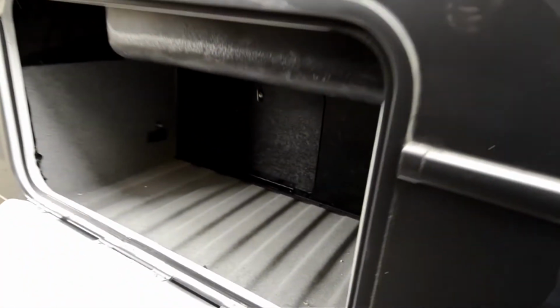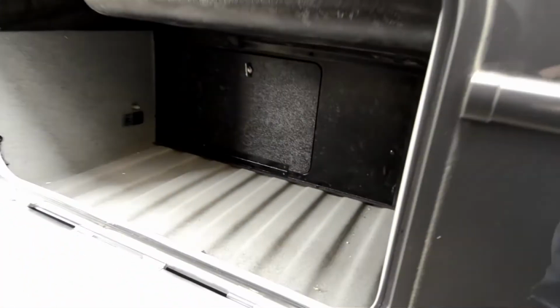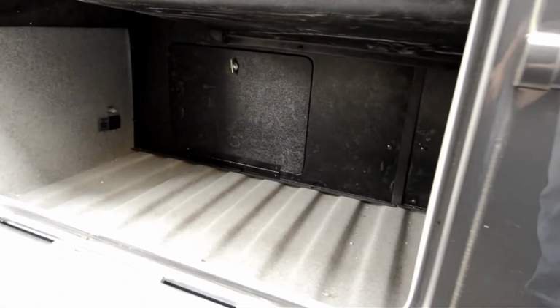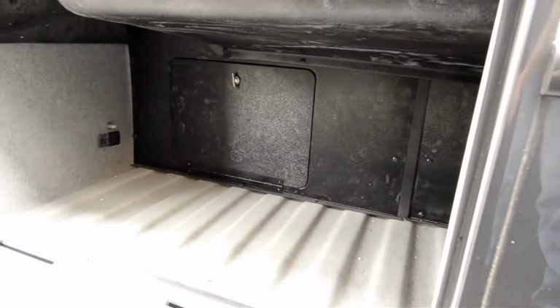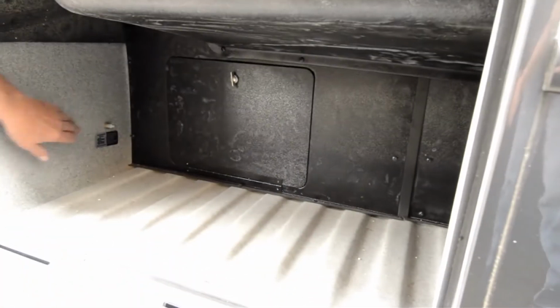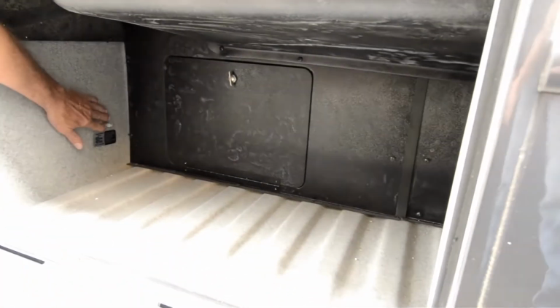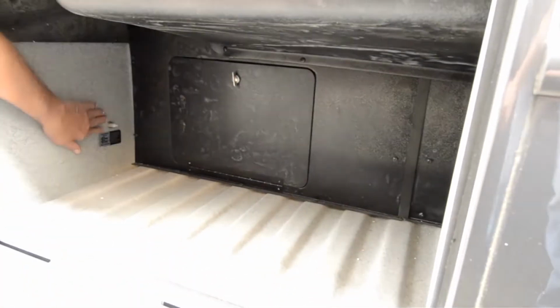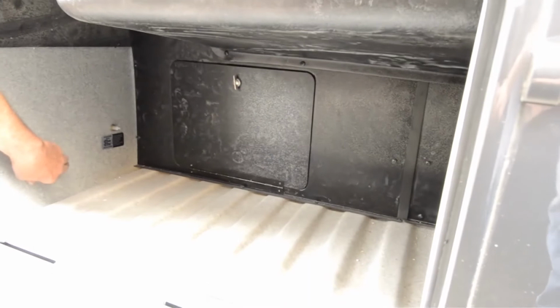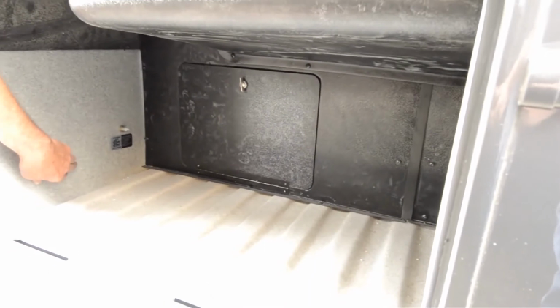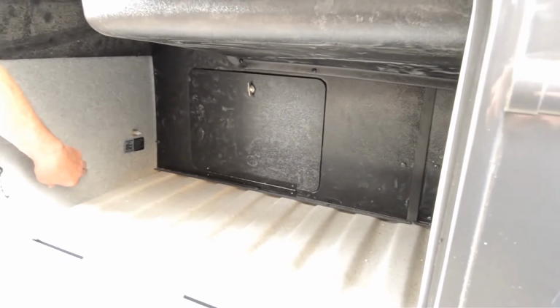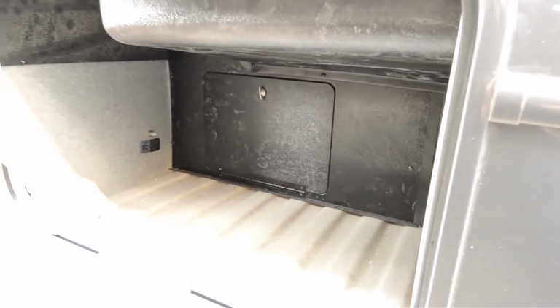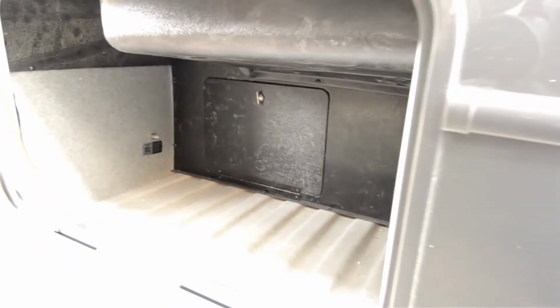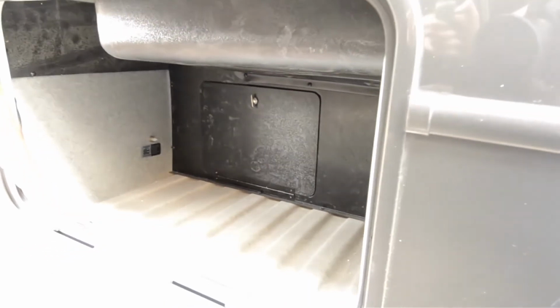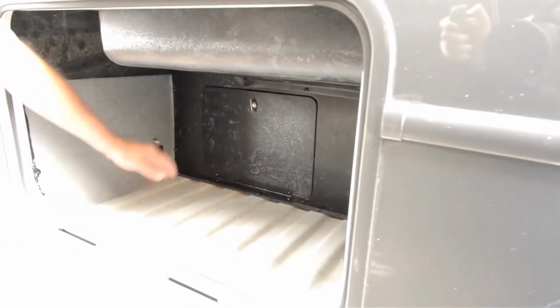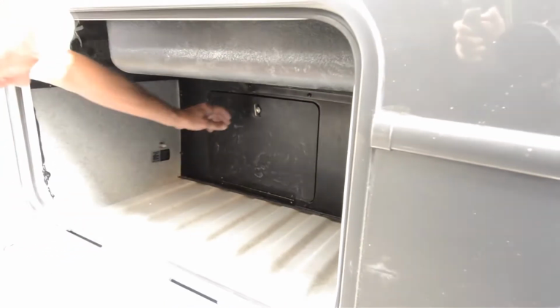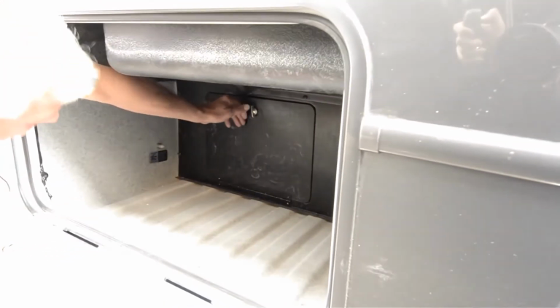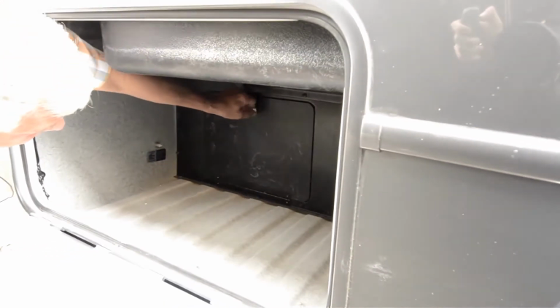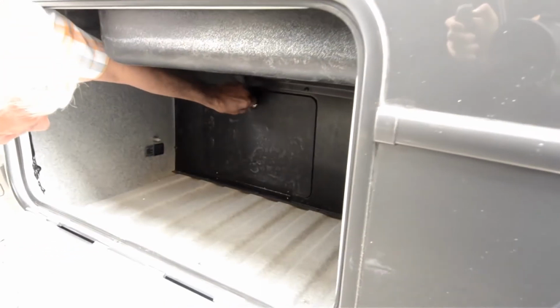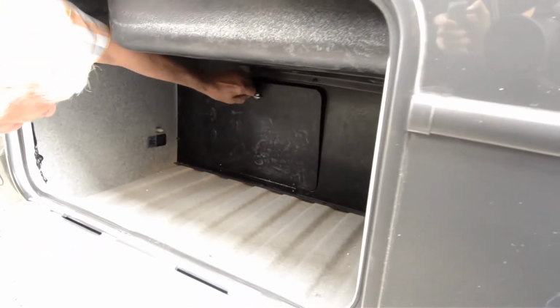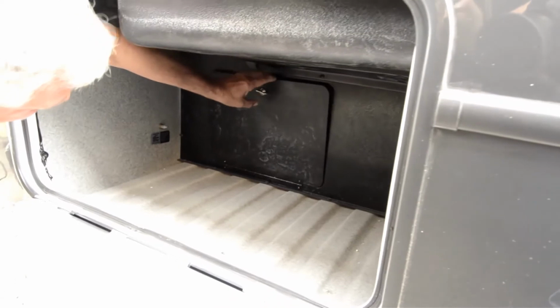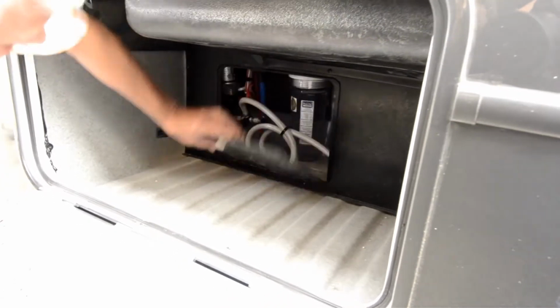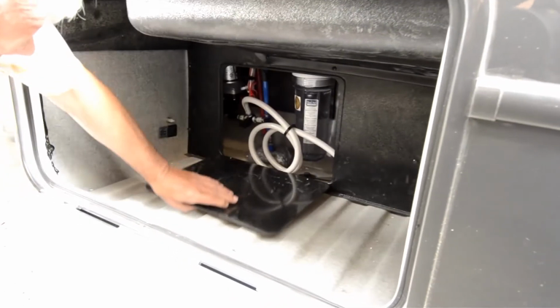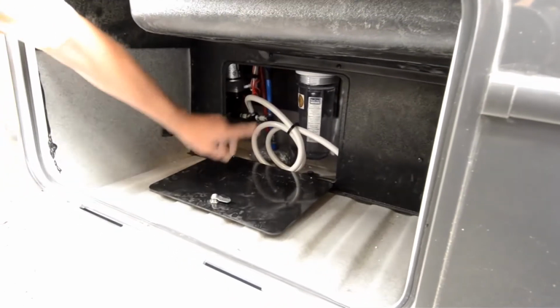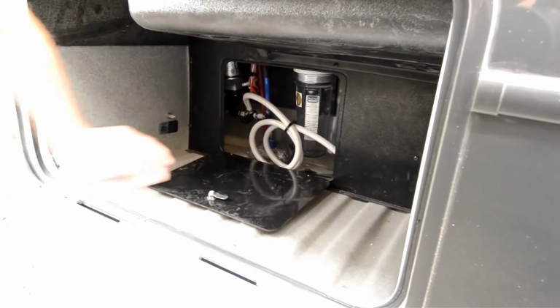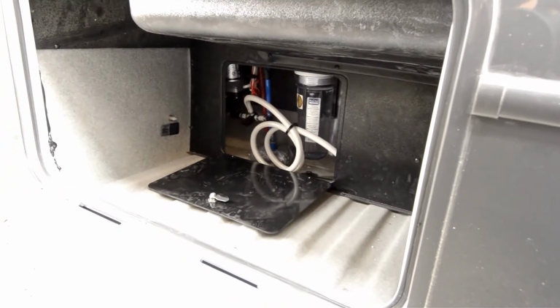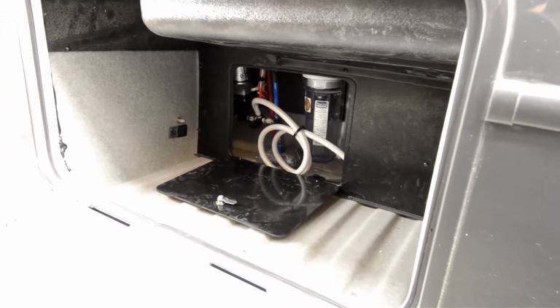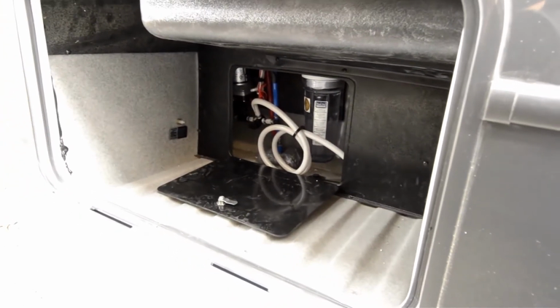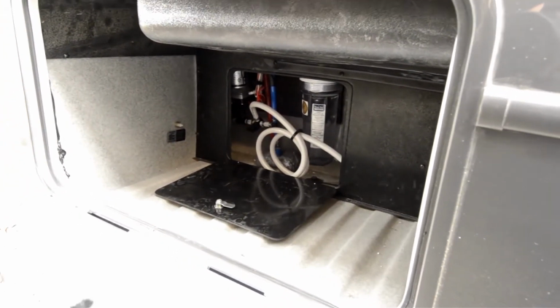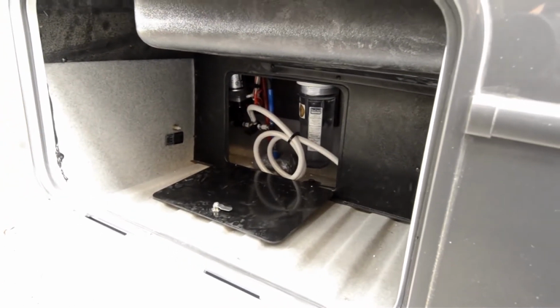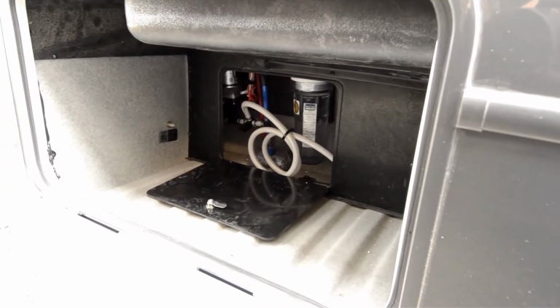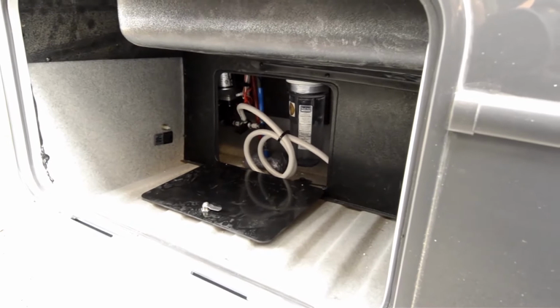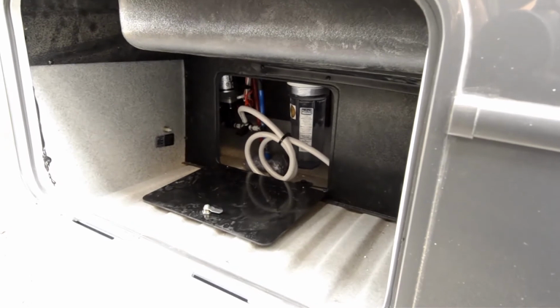Another nice storage compartment, with the propane tank. There's a small storage box here, and this is the air filler for the airbags on the rear — that takes a lot of the roll out of the coach, much better driving ability with that. There's also a whole house water filter system and a very easy to get at water pump.